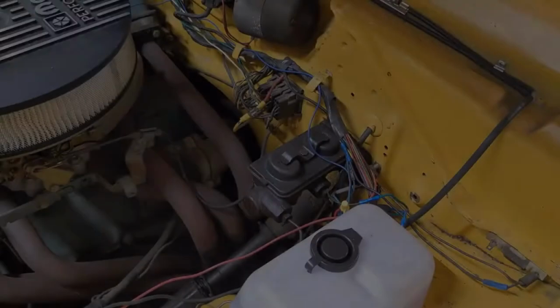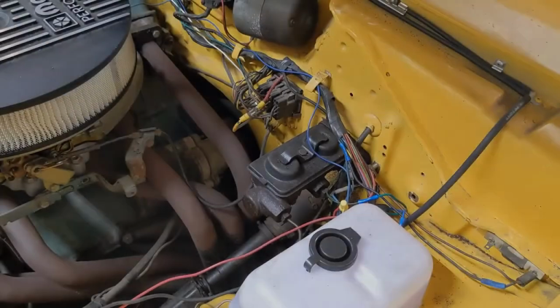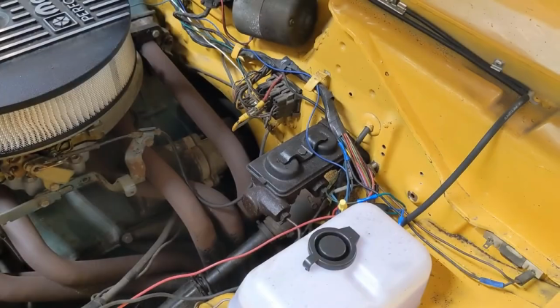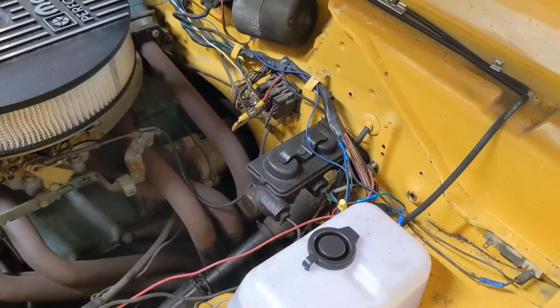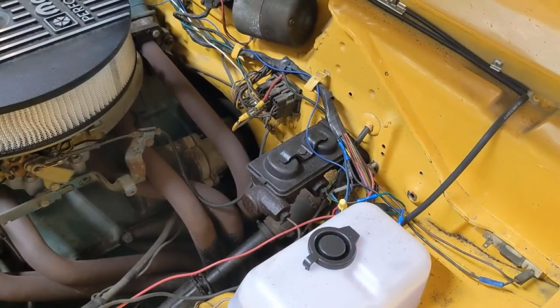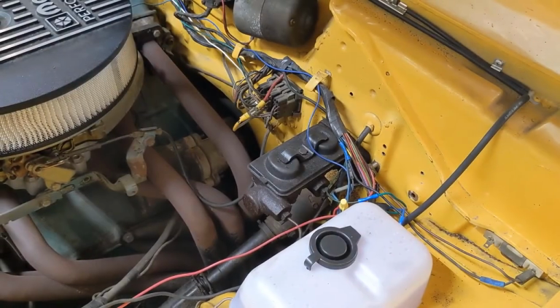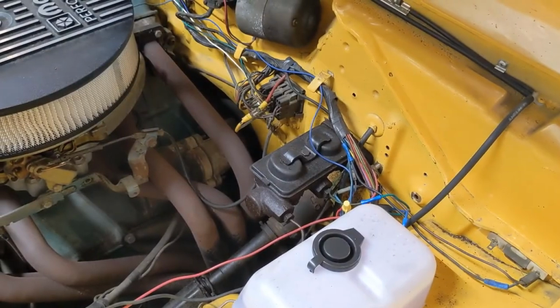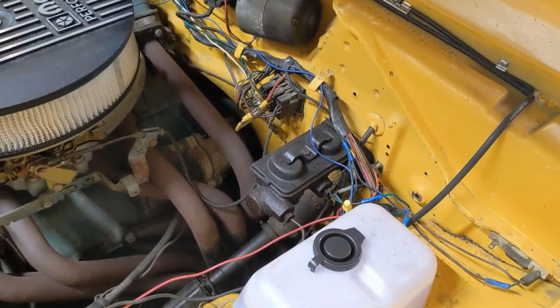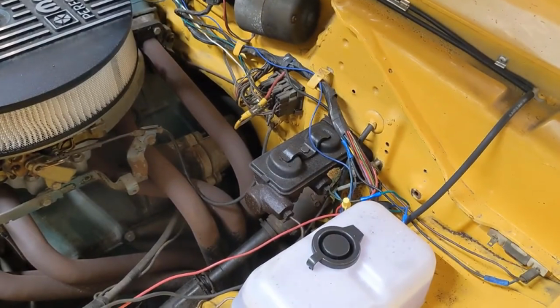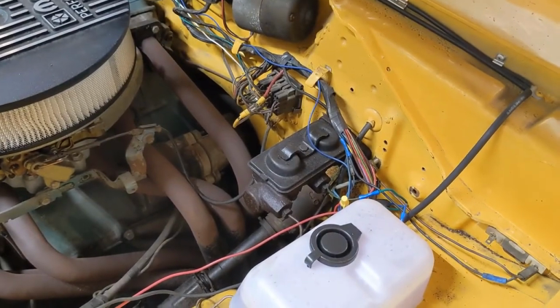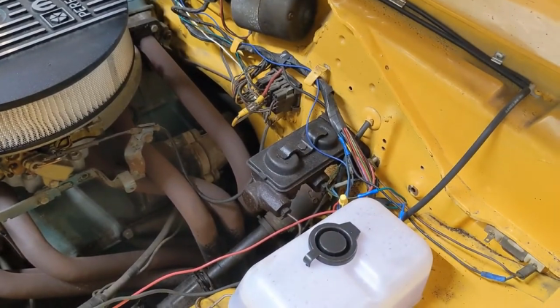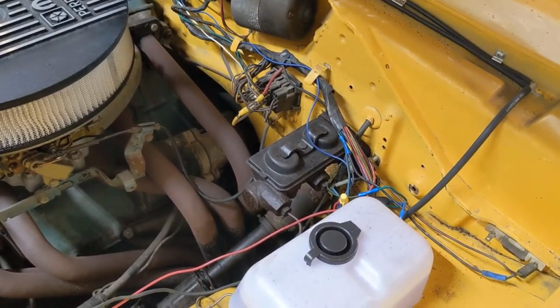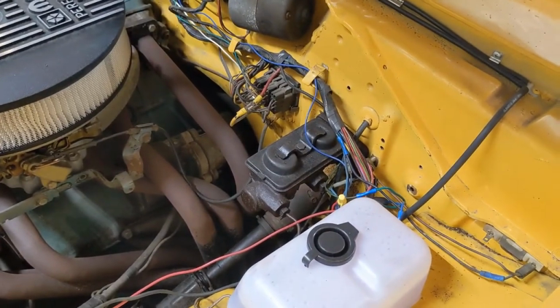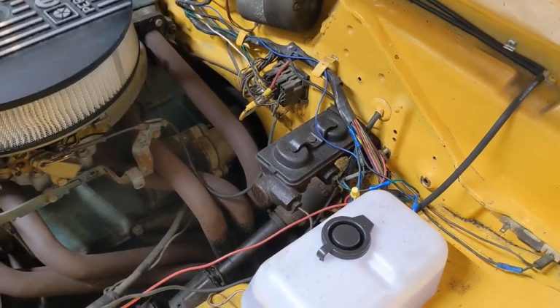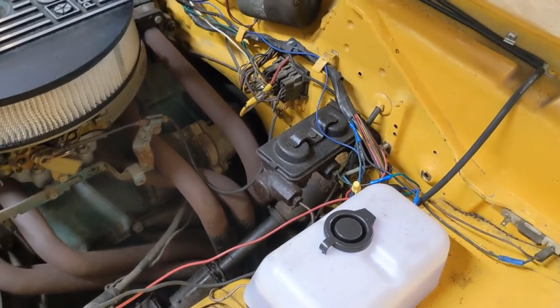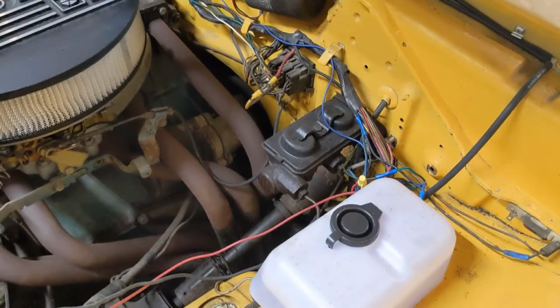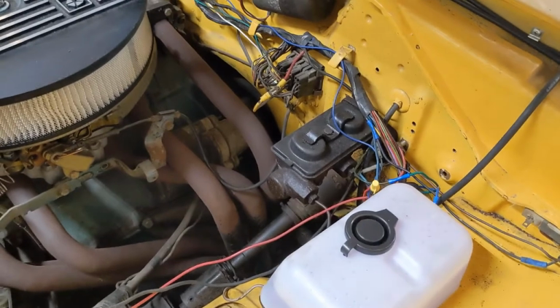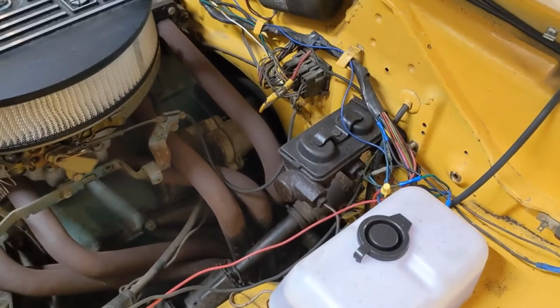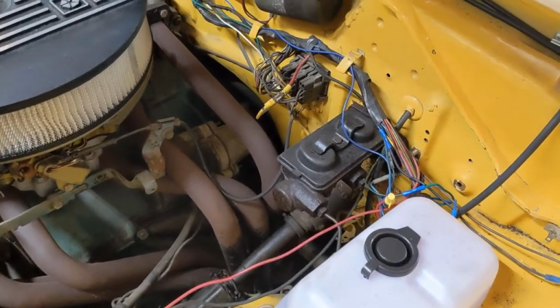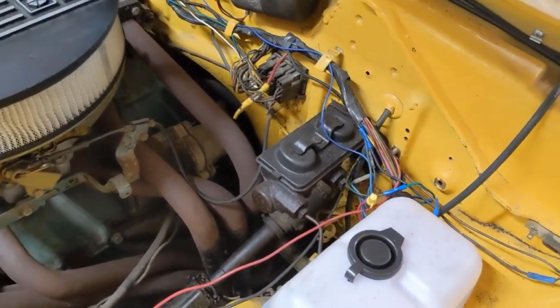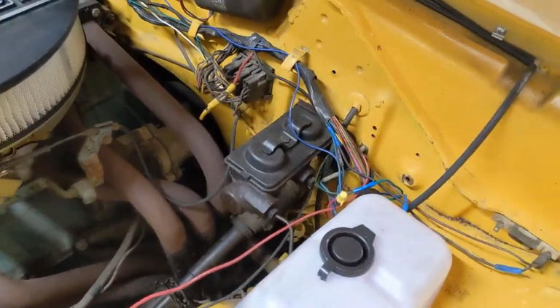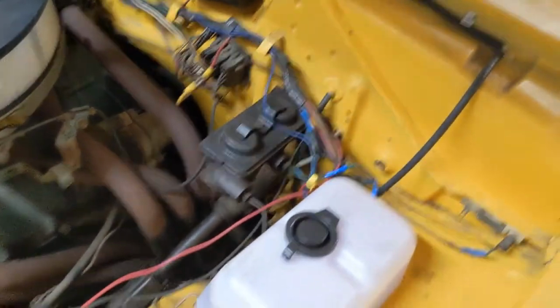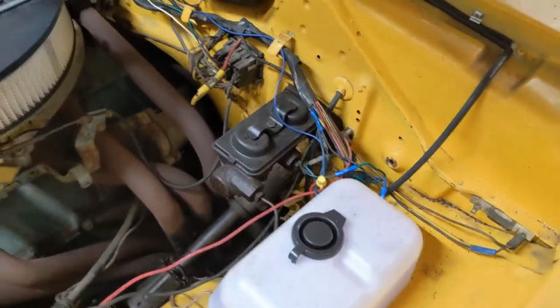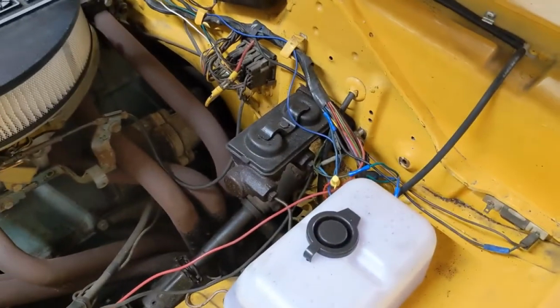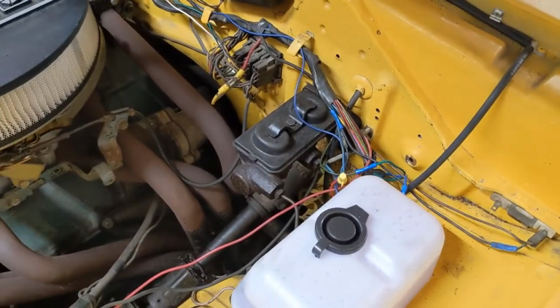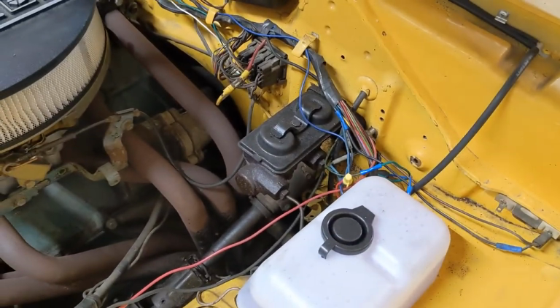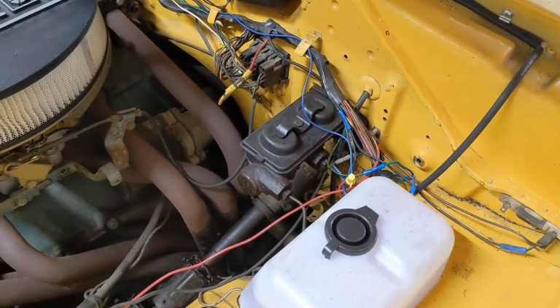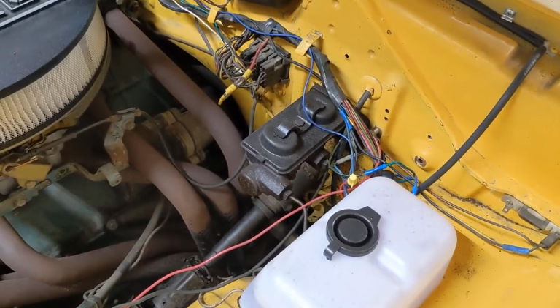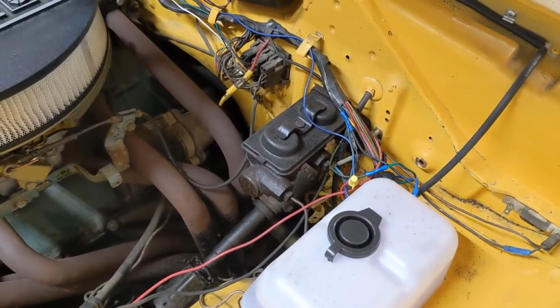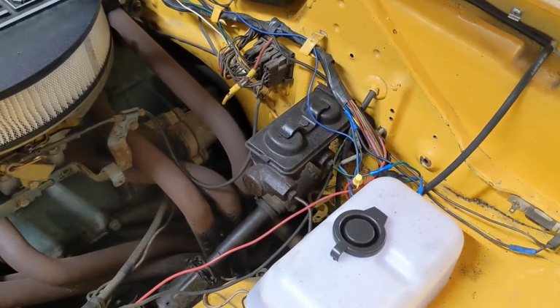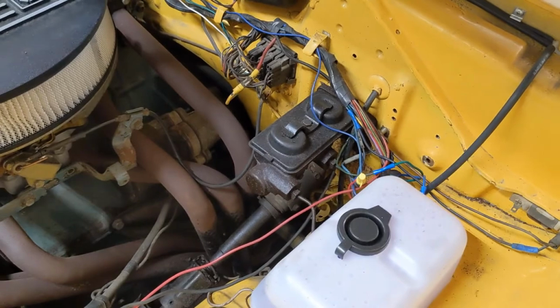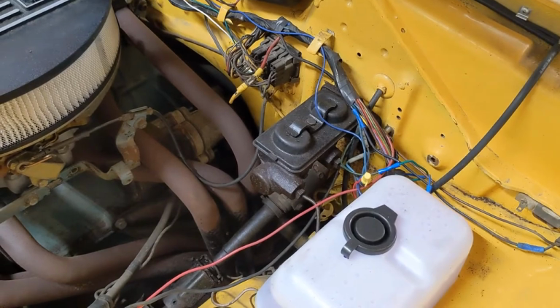Welcome back to the garage. Once you've got the front brake swapped over to disc, the next thing we have to do is change out this master cylinder and the proportioning valve.